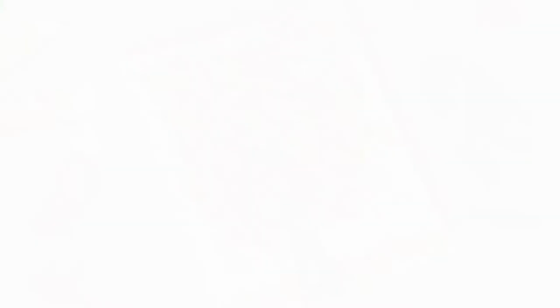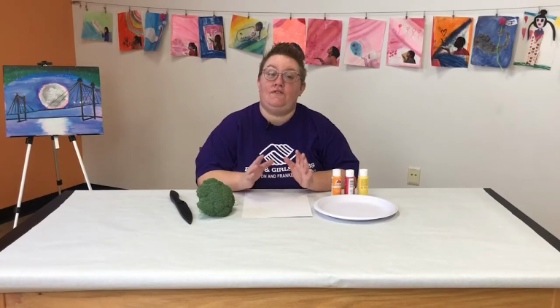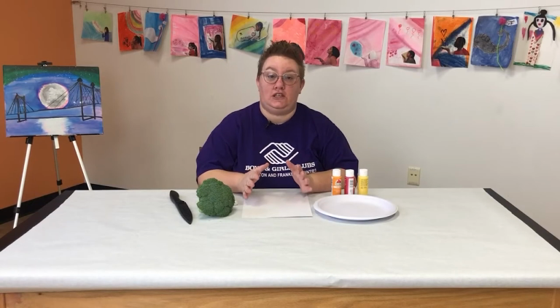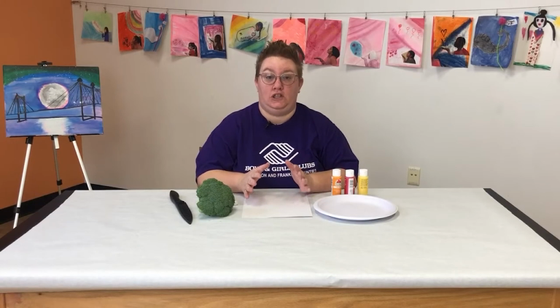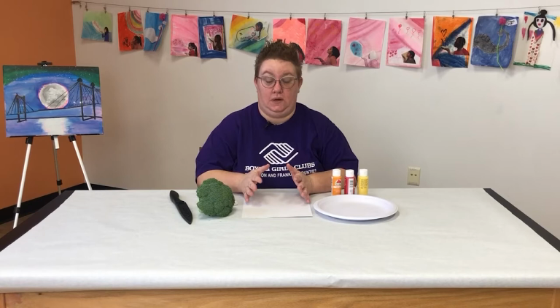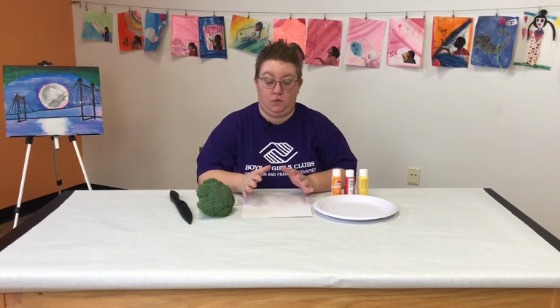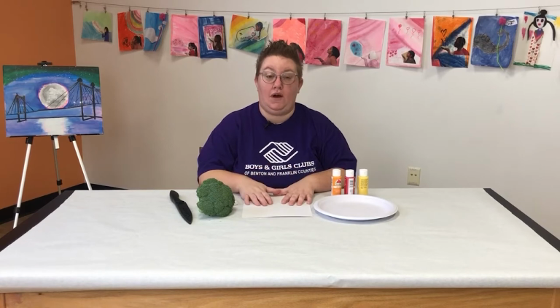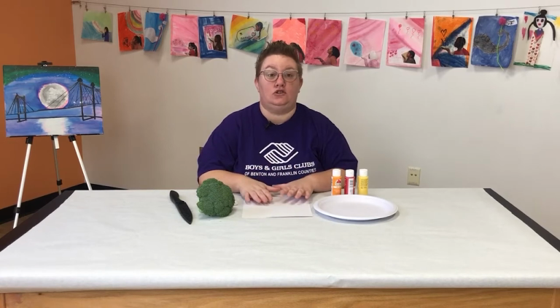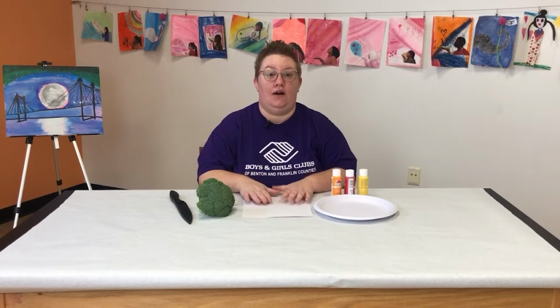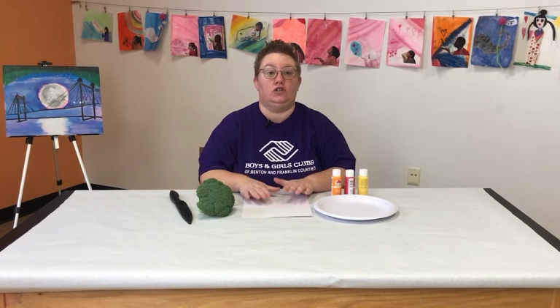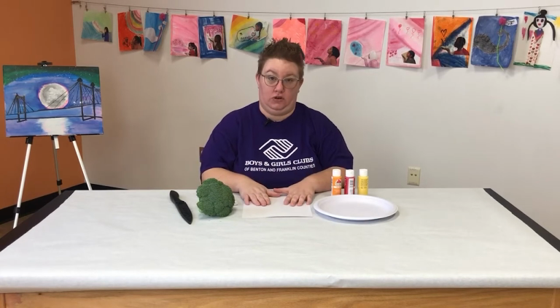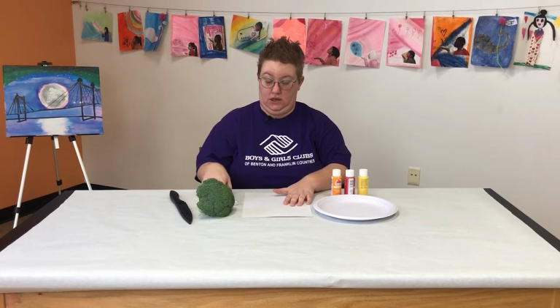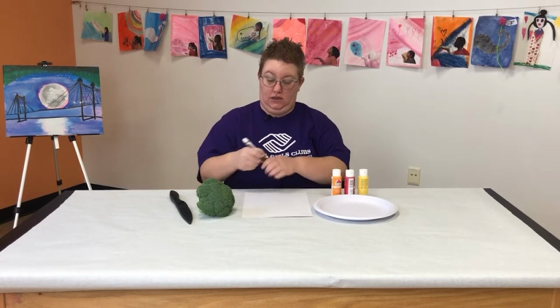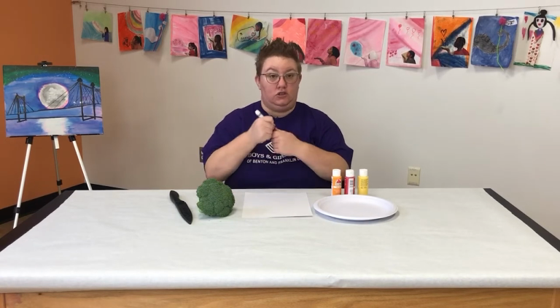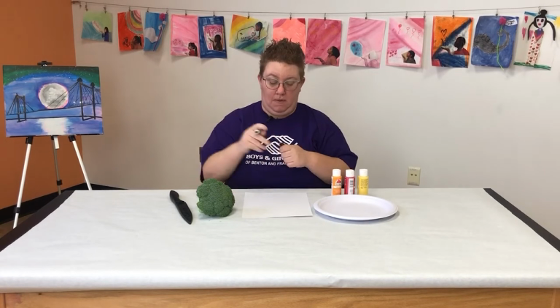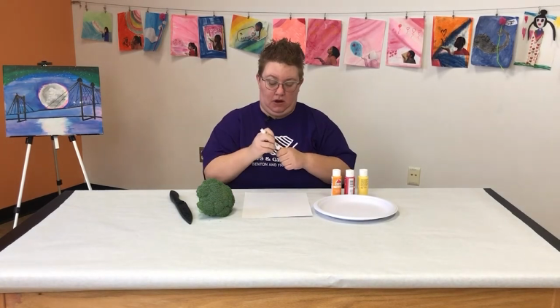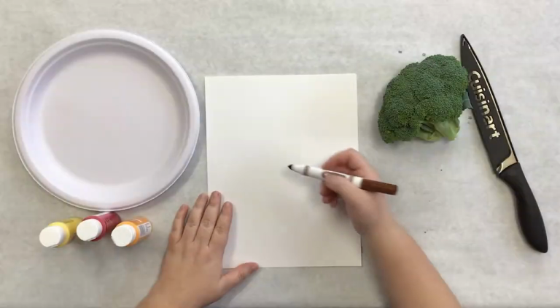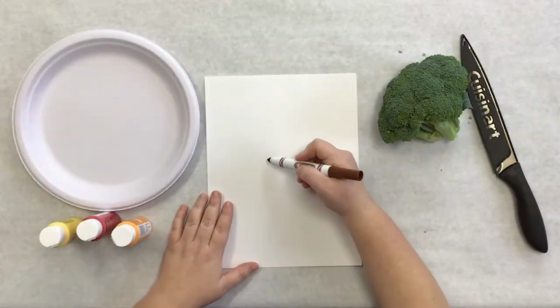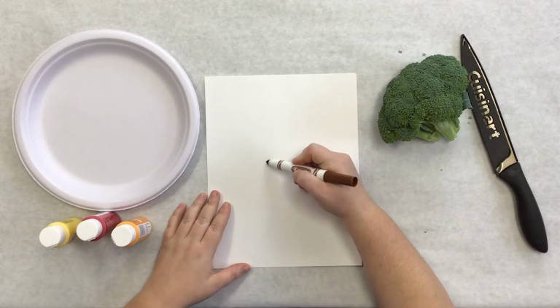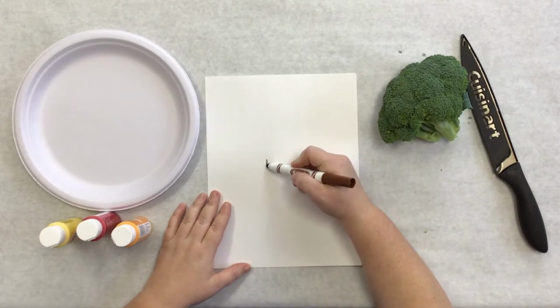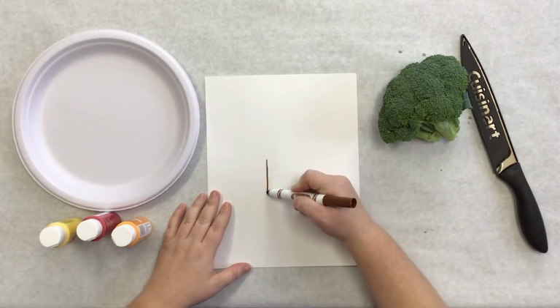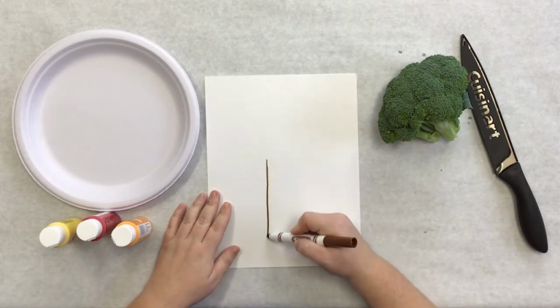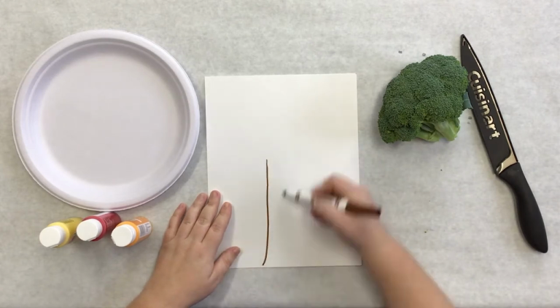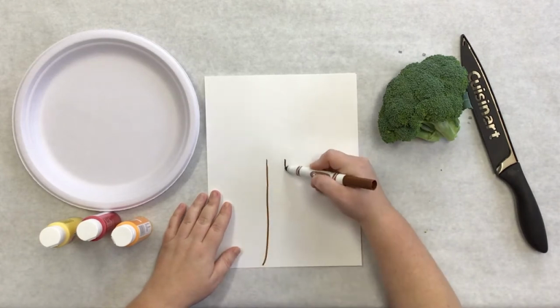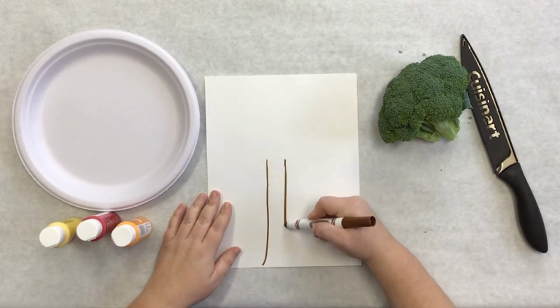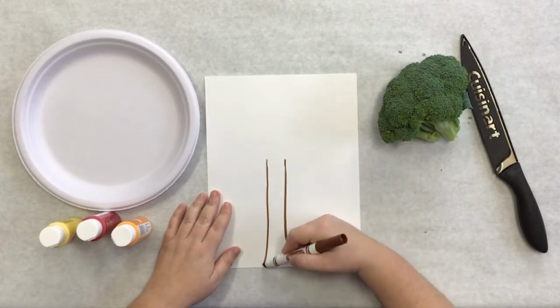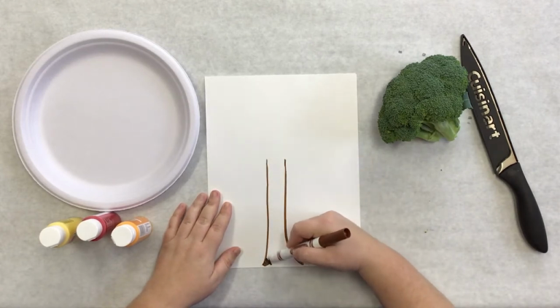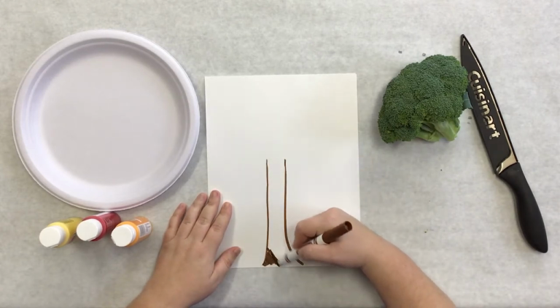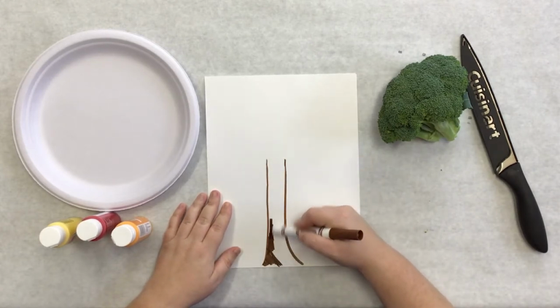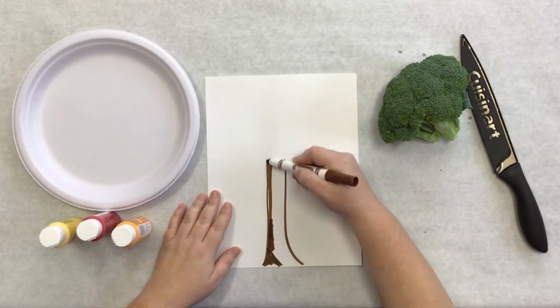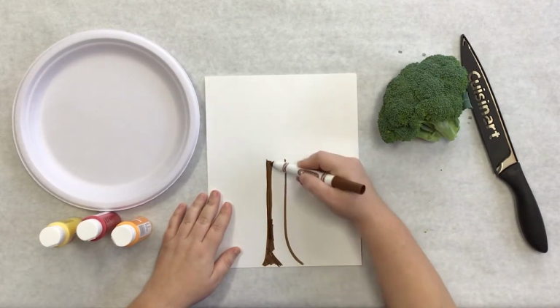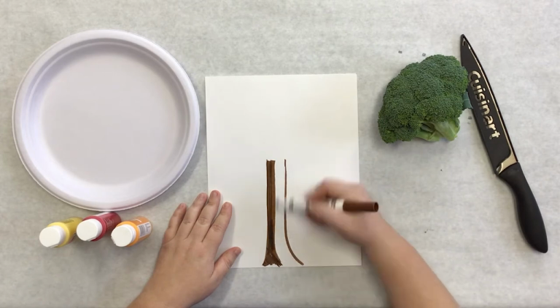The first thing we're going to do is draw out our tree trunk. Just using our brown marker, go ahead and draw and color in your tree trunk. Go ahead and add some branches and stuff like that too.